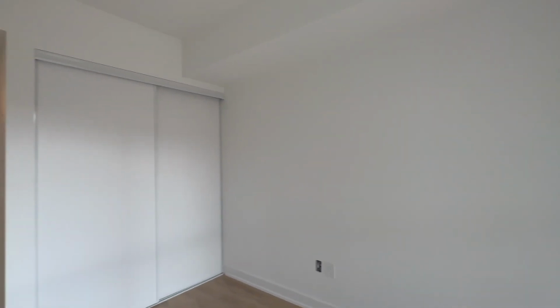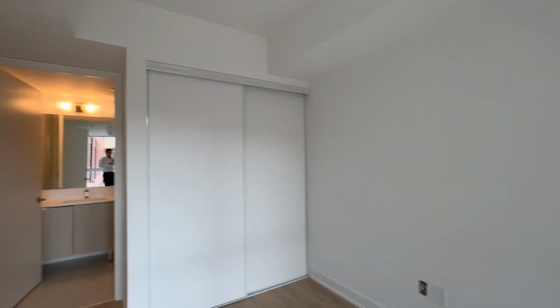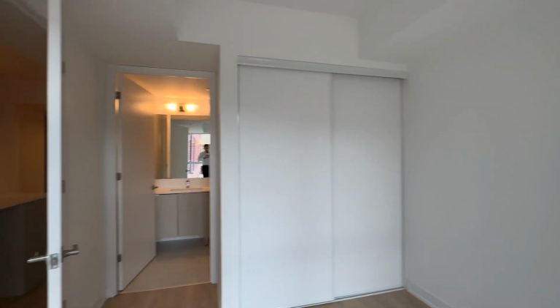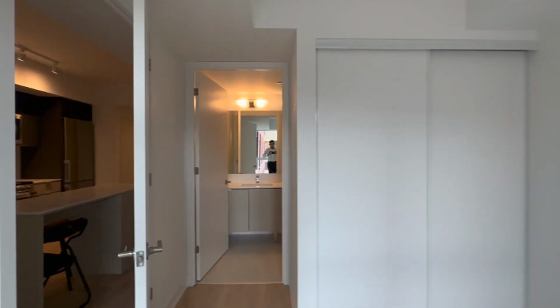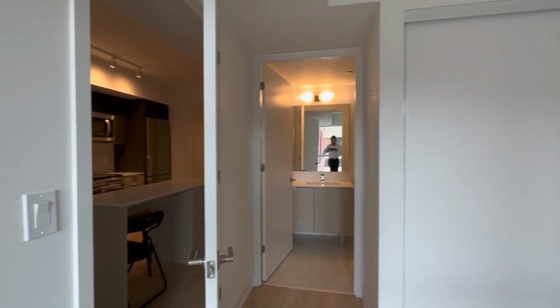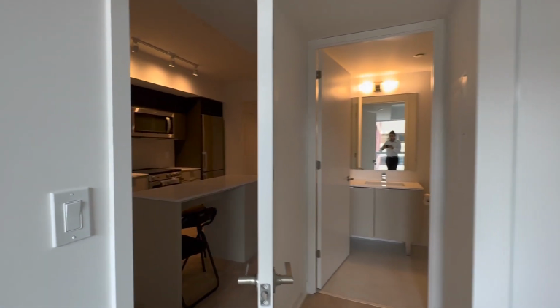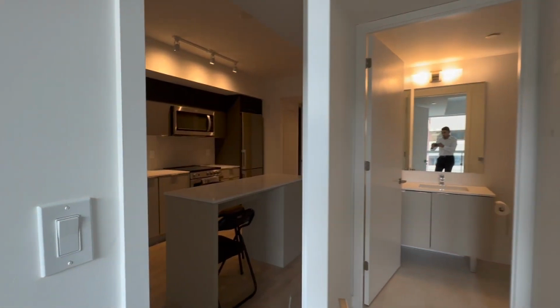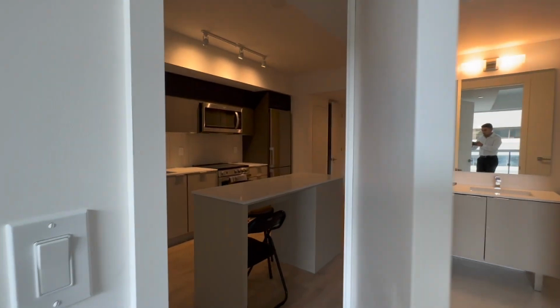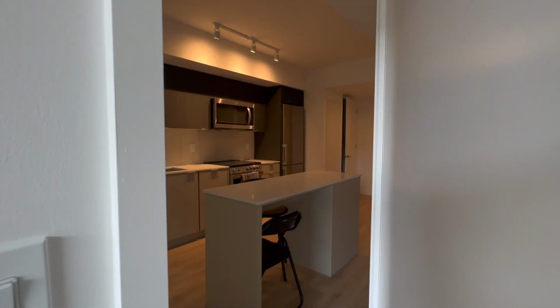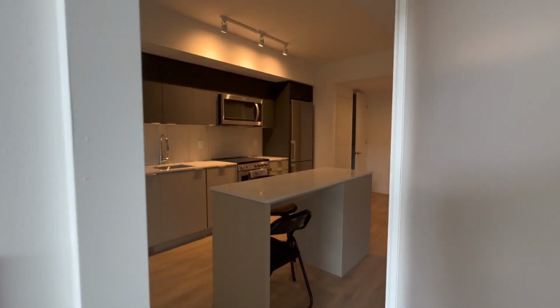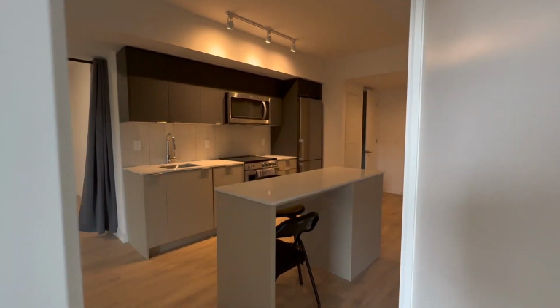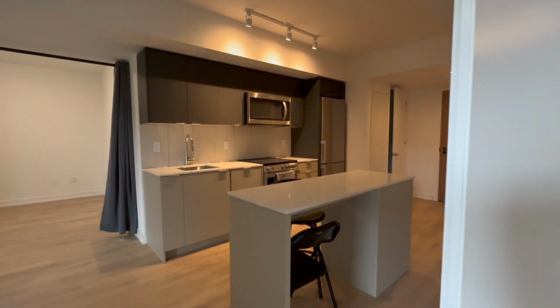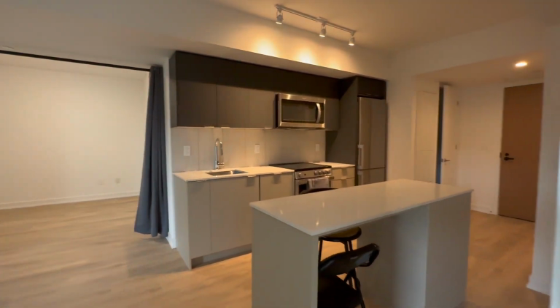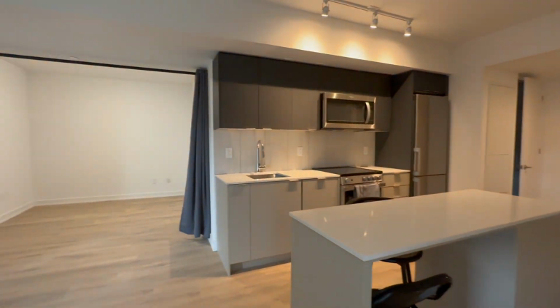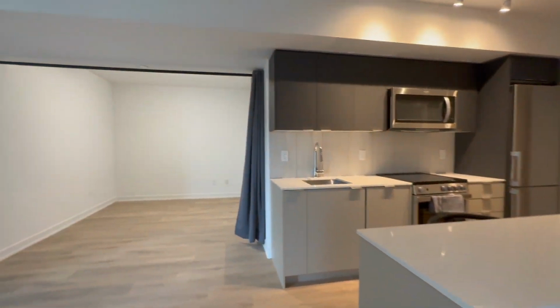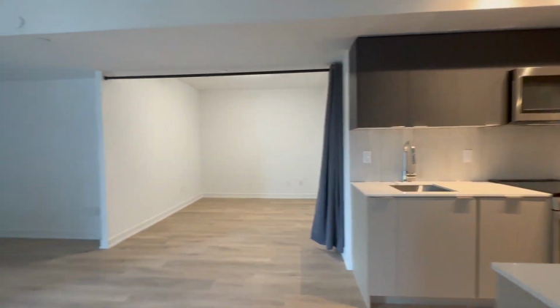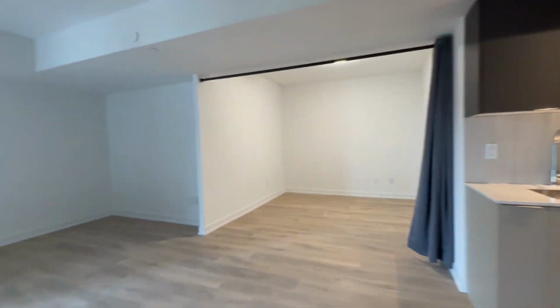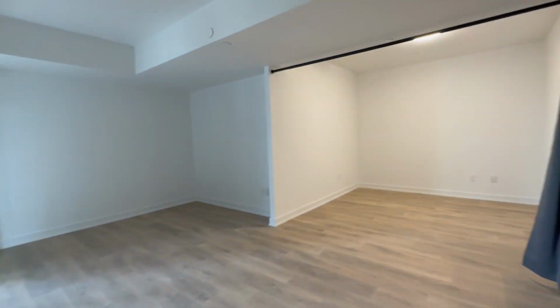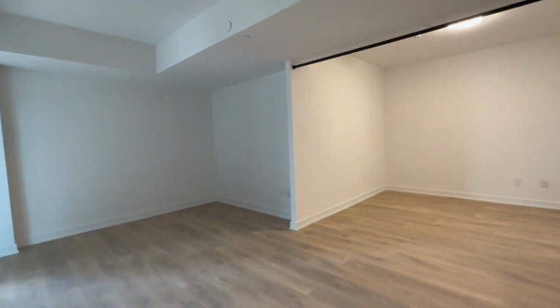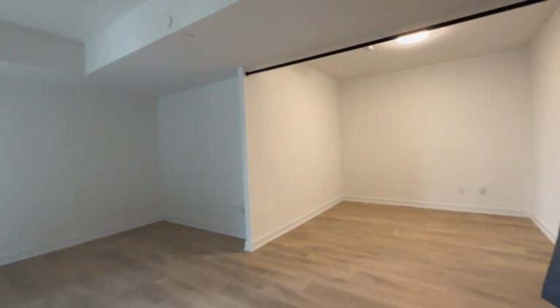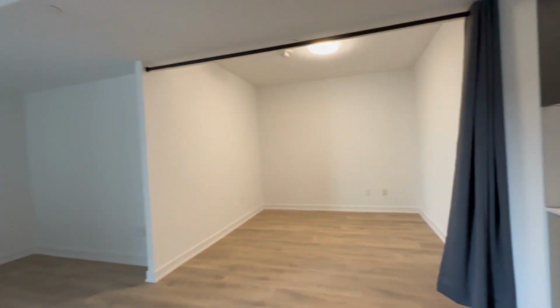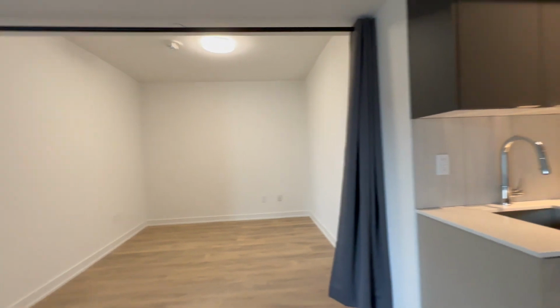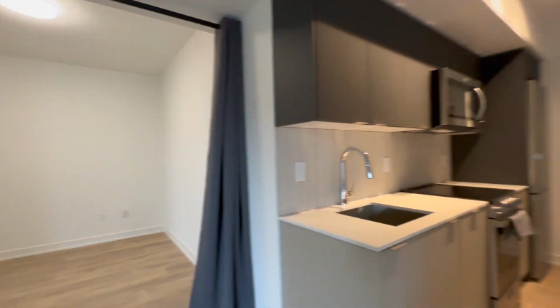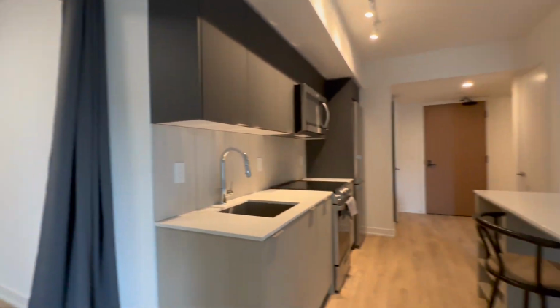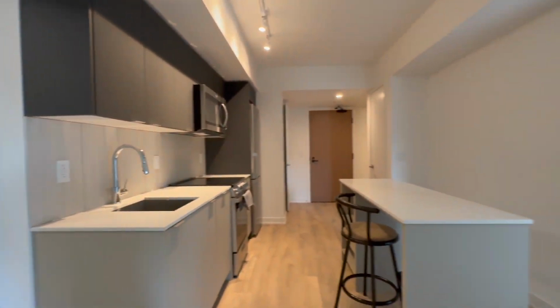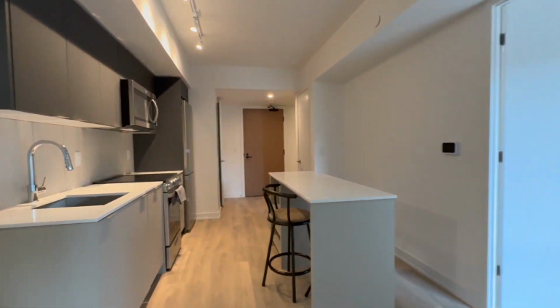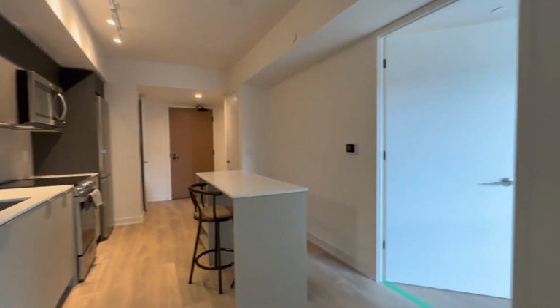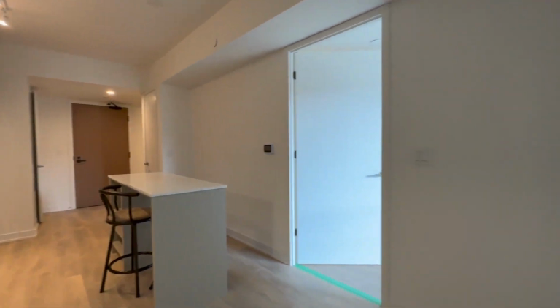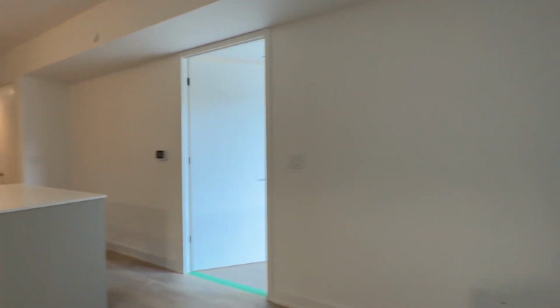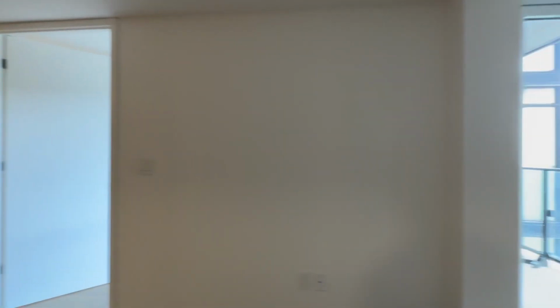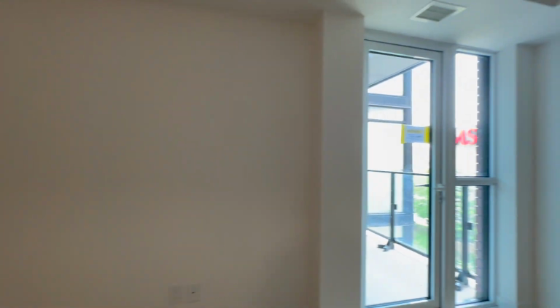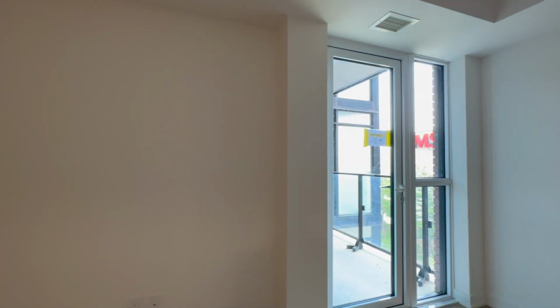If you are interested in booking a showing to come and view this place, feel free to contact us at Cutera Property Management, 24 hours a day, 7 days a week. We'd be more than happy to show you. Thank you very much.